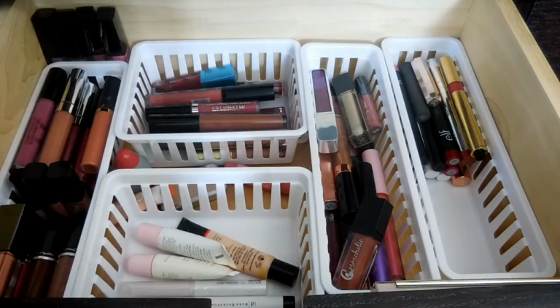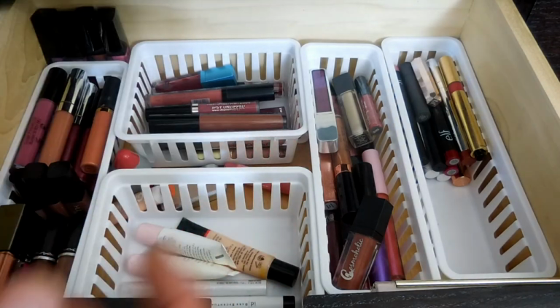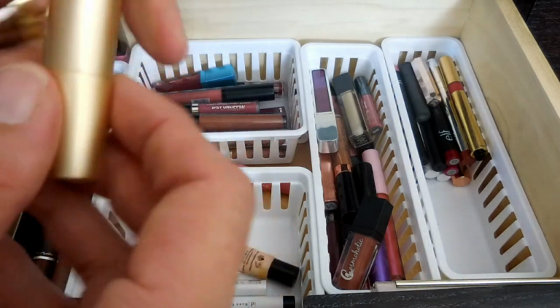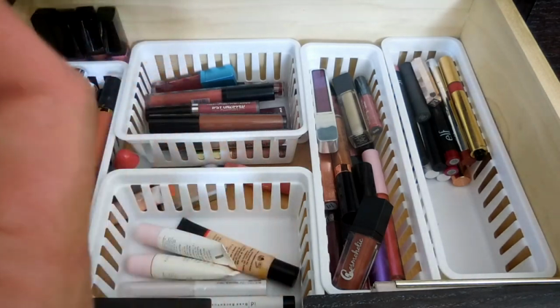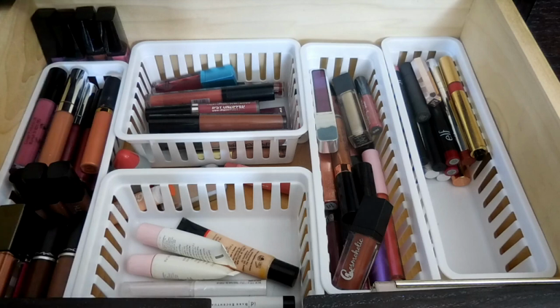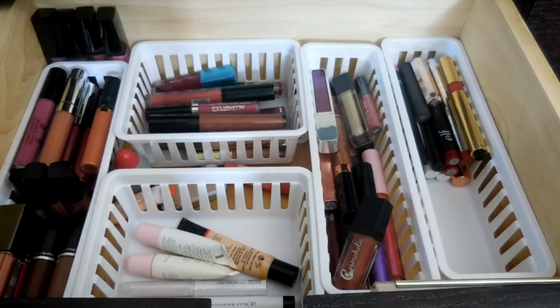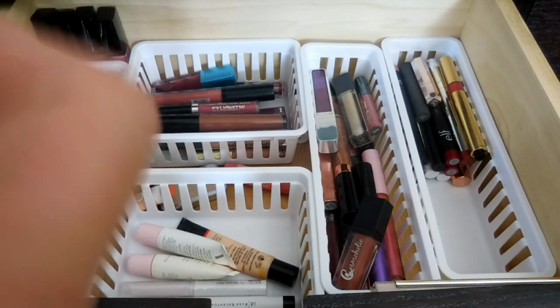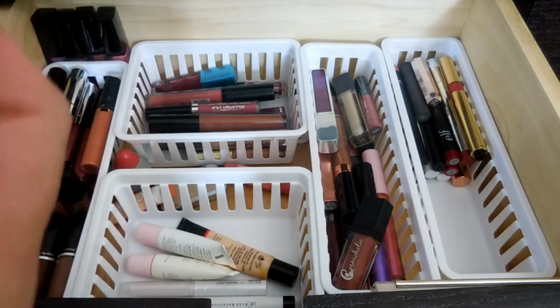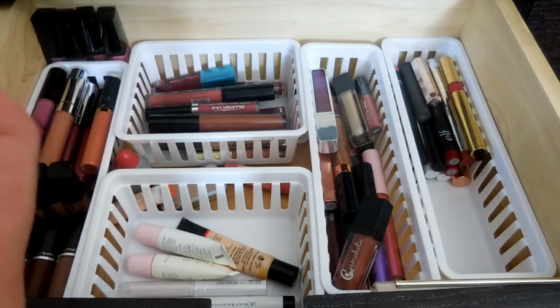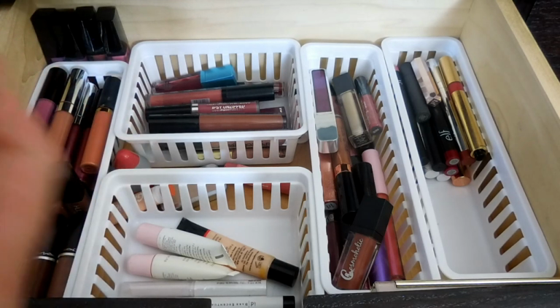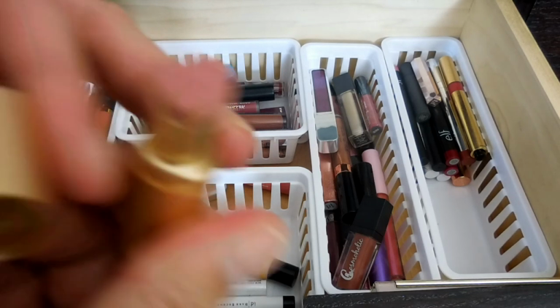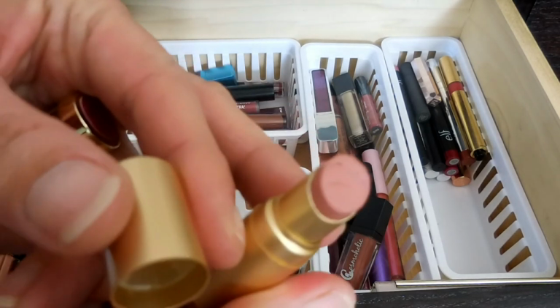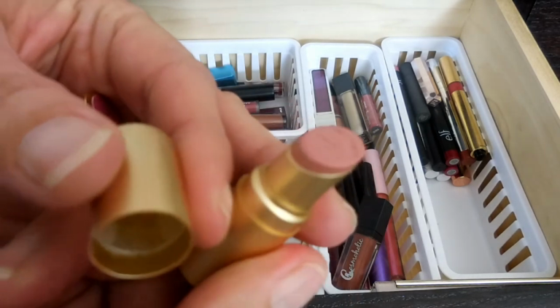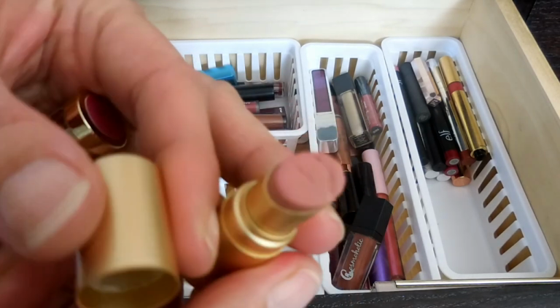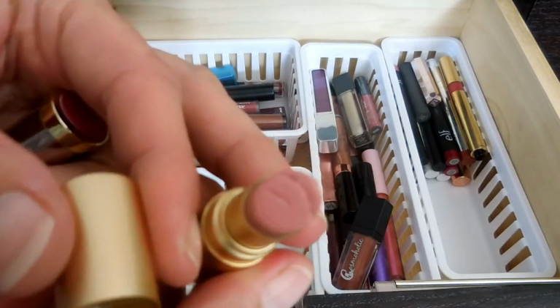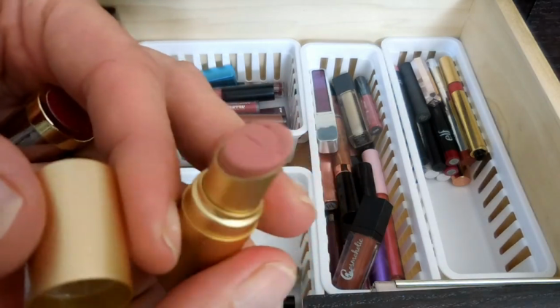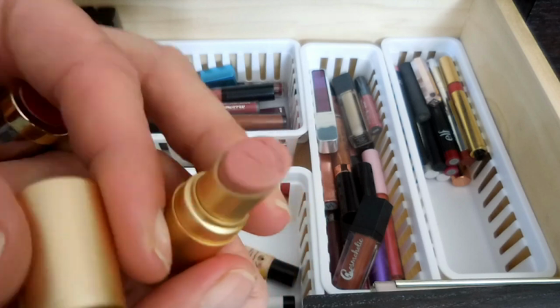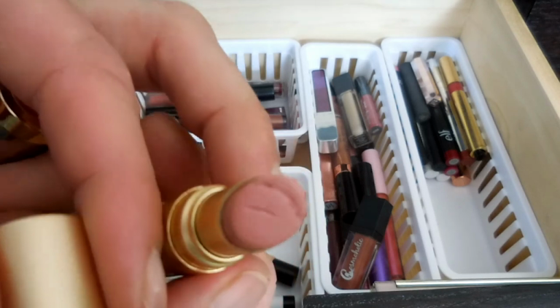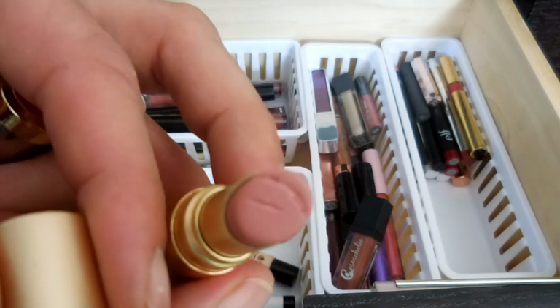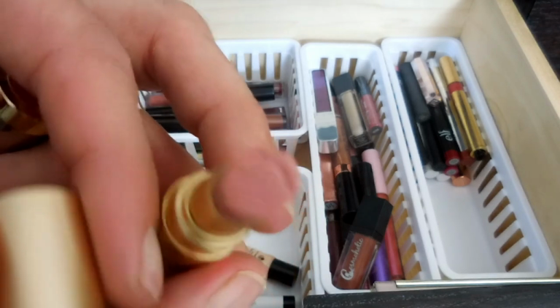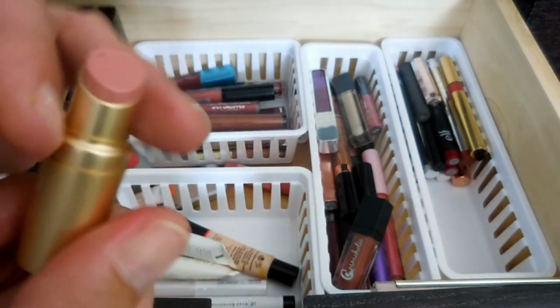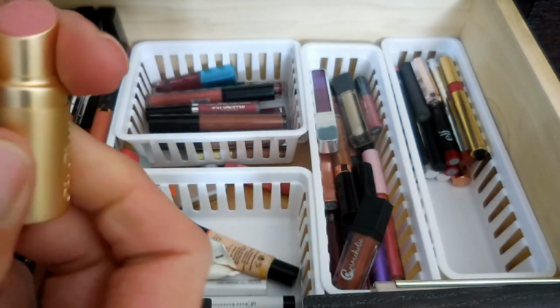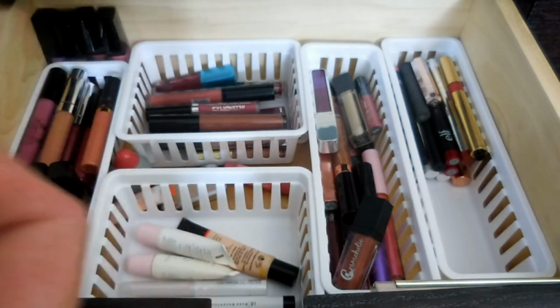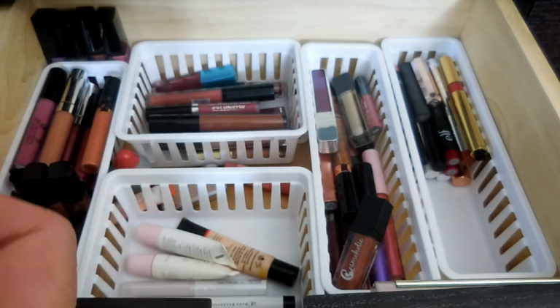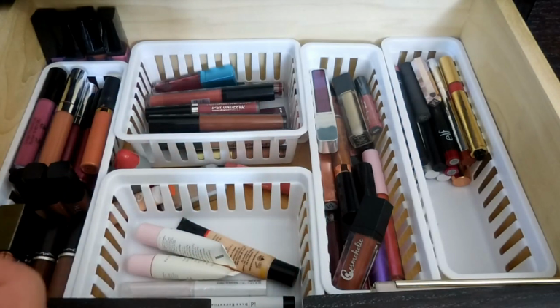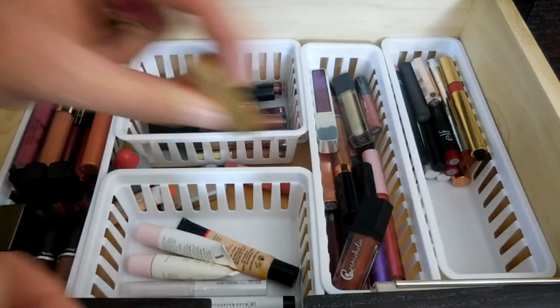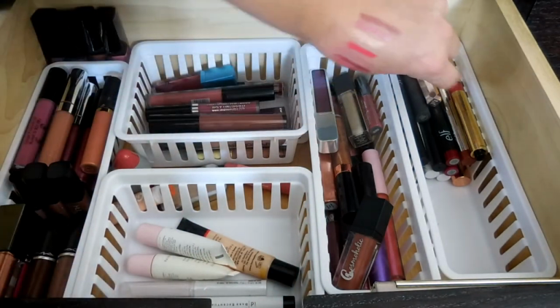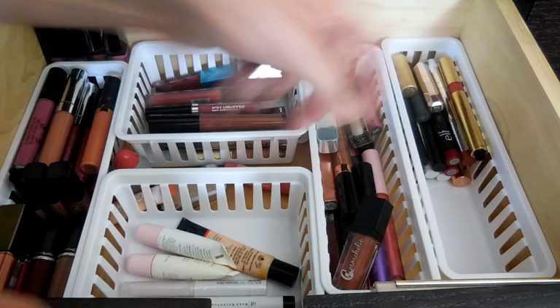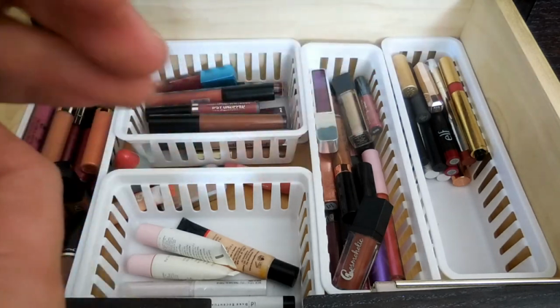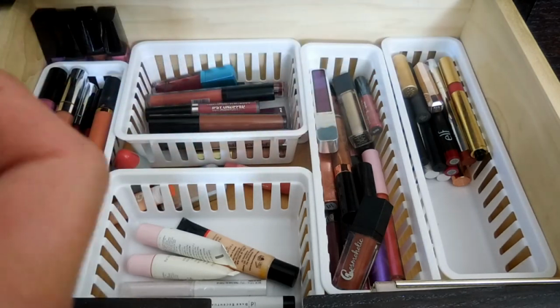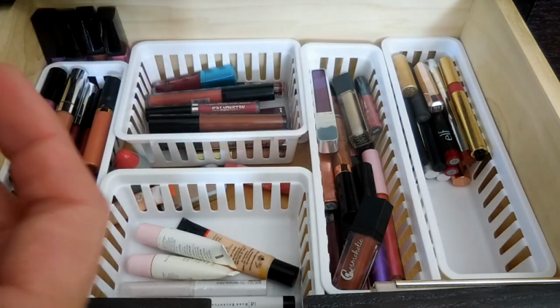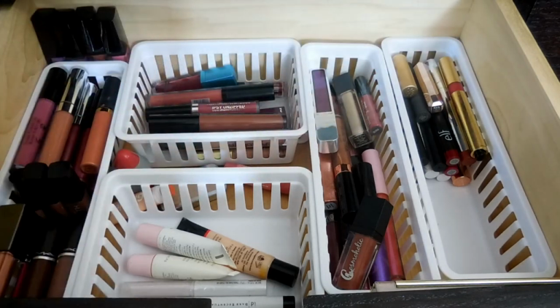Then I have this mini which is a Too Faced Mini in the color Nude Blush. I actually kind of dig this color, but my daughter tried to eat it. I don't know why a six-year-old thinks lipstick is edible, but apparently she does.